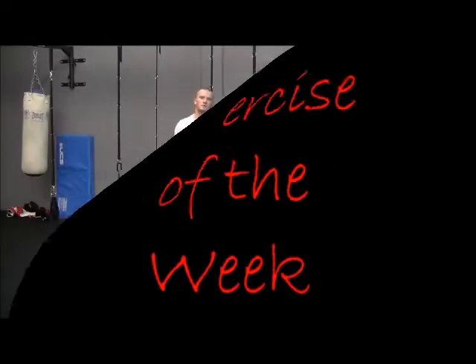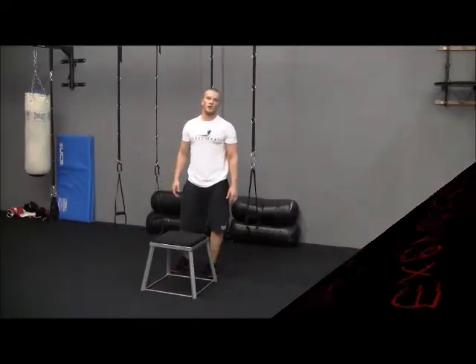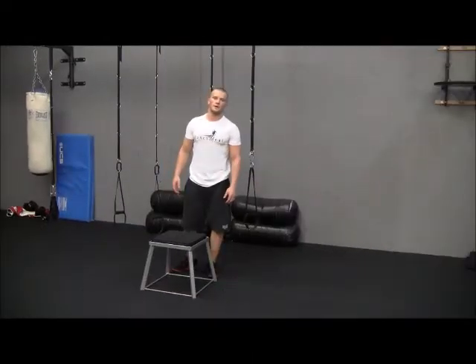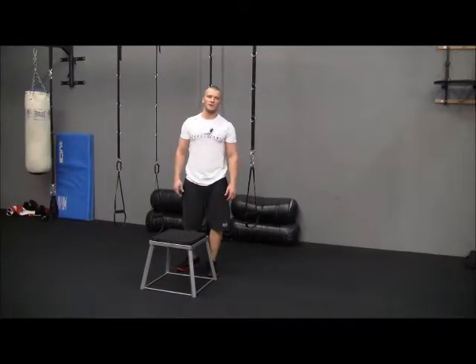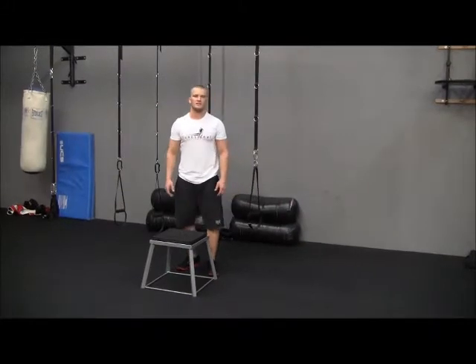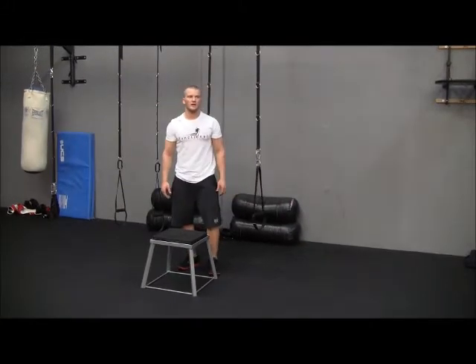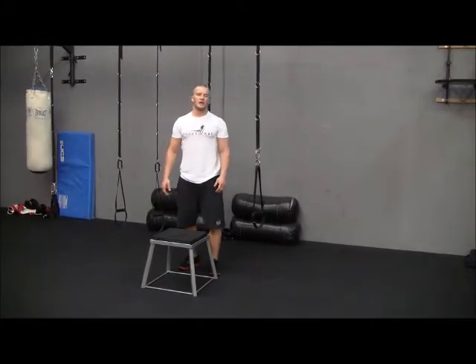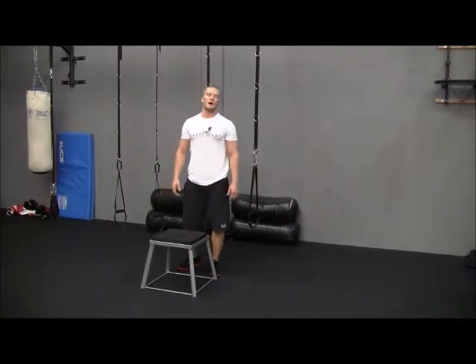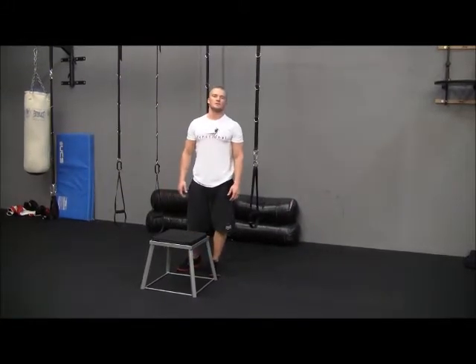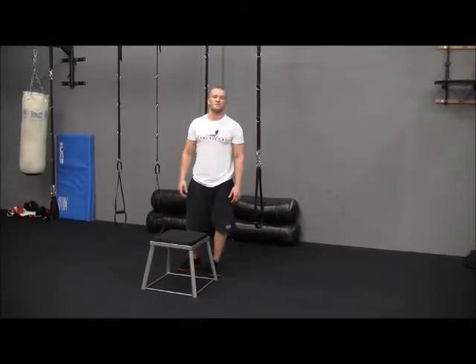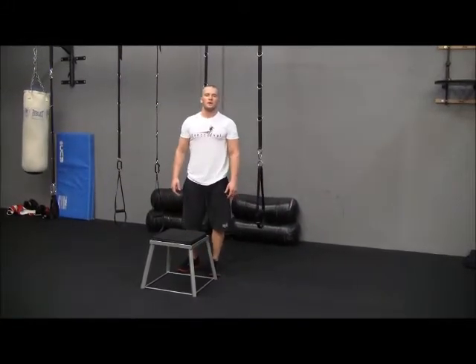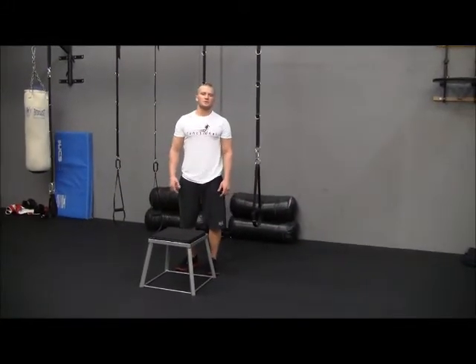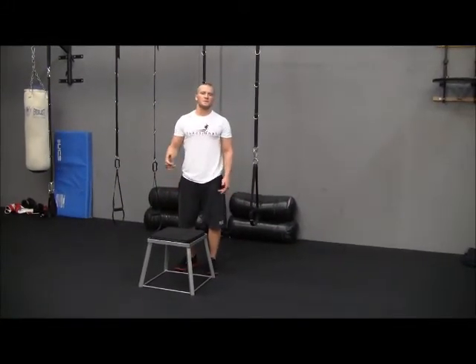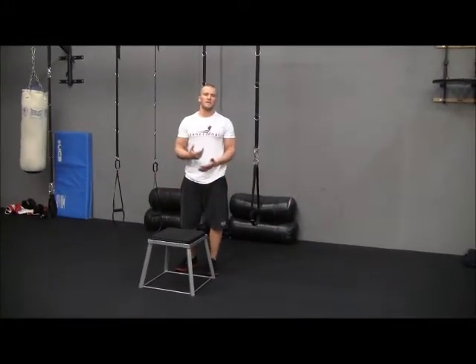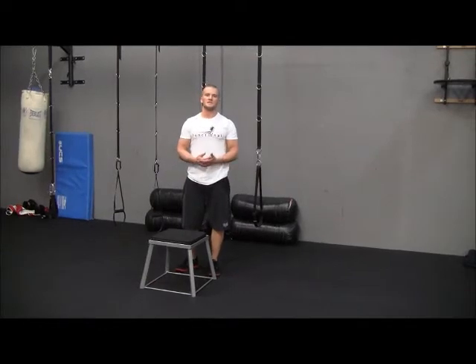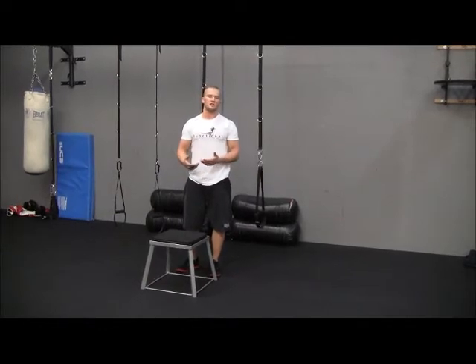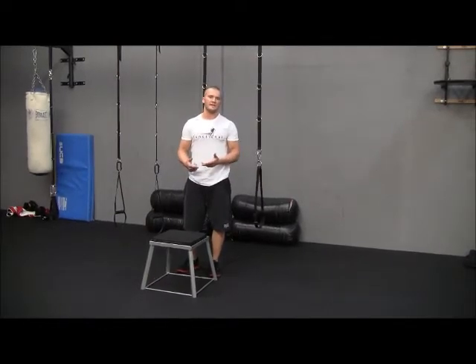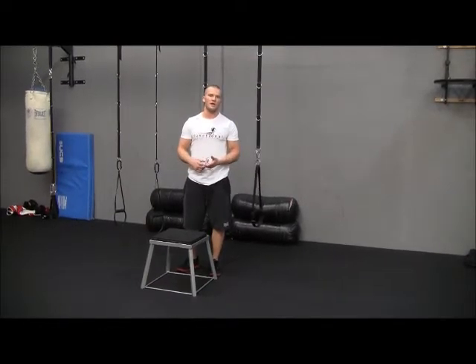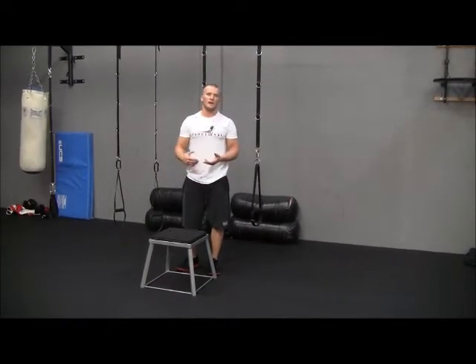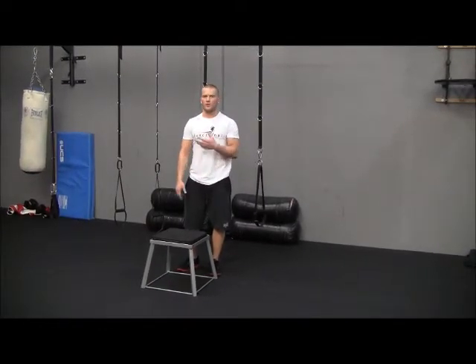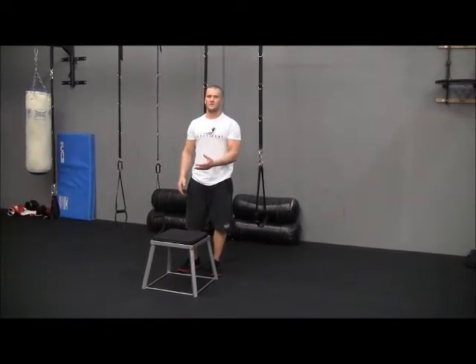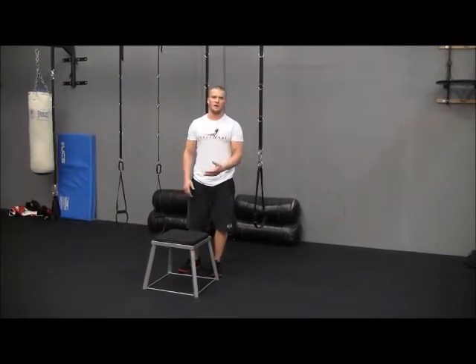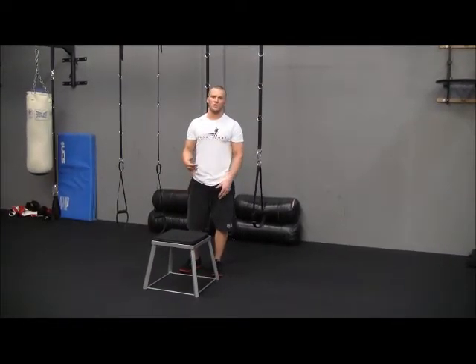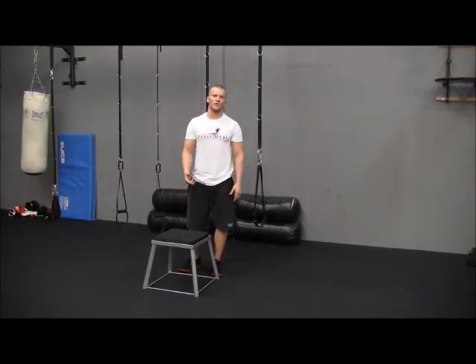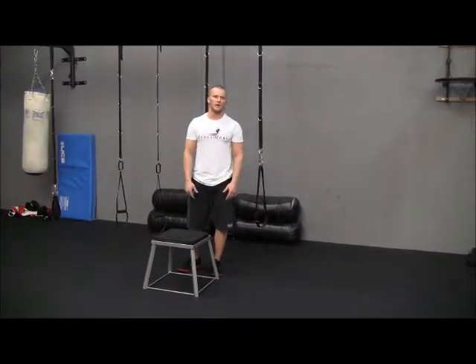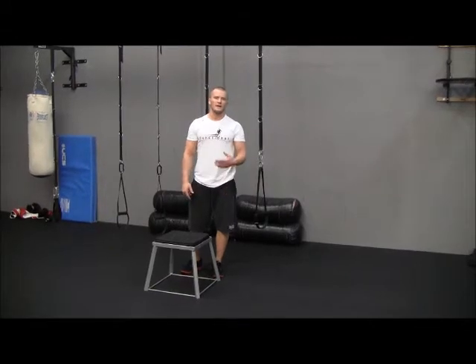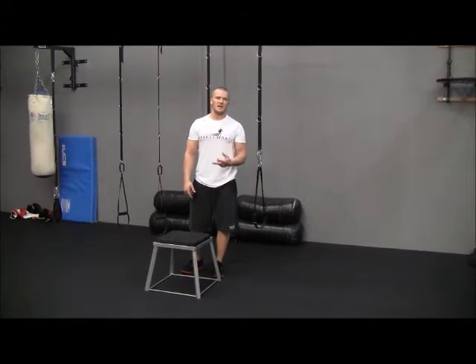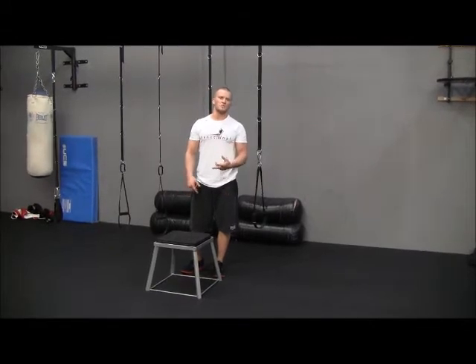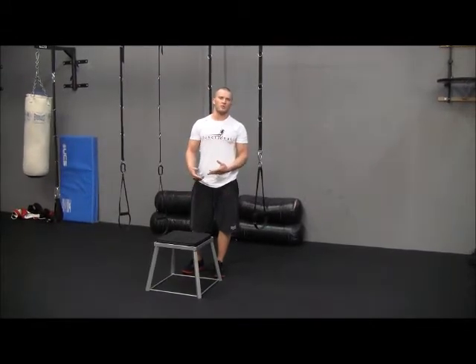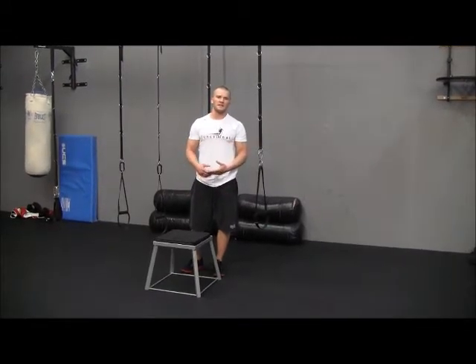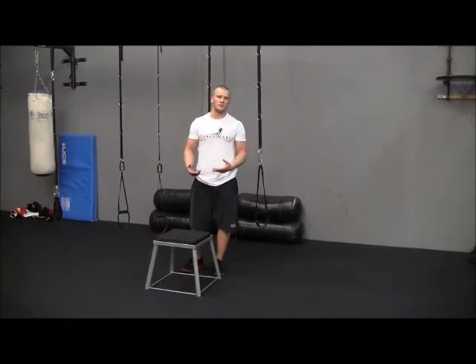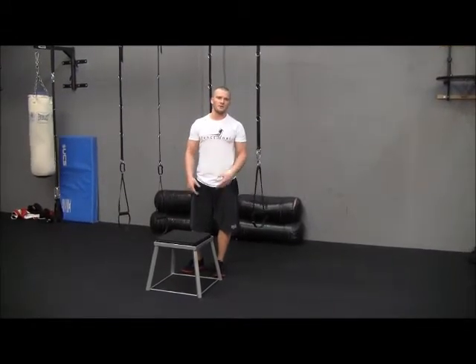Hi, Mark Juan here with another exercise of the week. Today we're doing power jump step ups. Power jump step ups is going to be done two ways. The first I like to refer to as the fitness way — it's more of a cardiovascular way. The second is more of a performance, an athletic performance way.